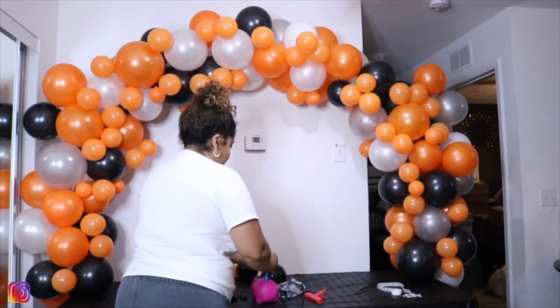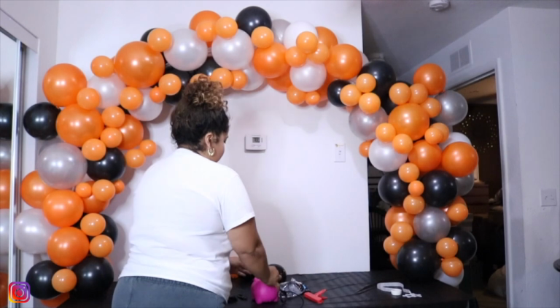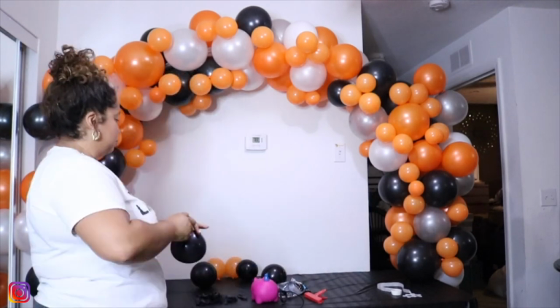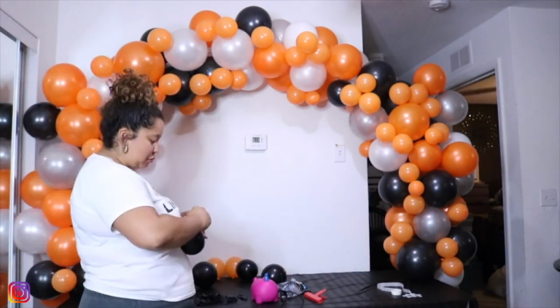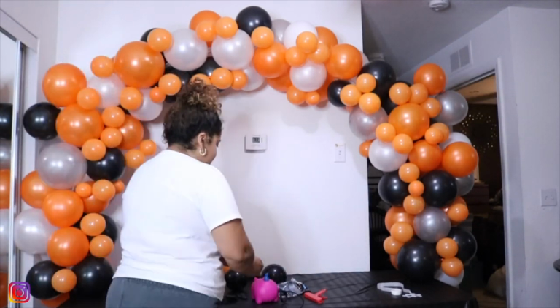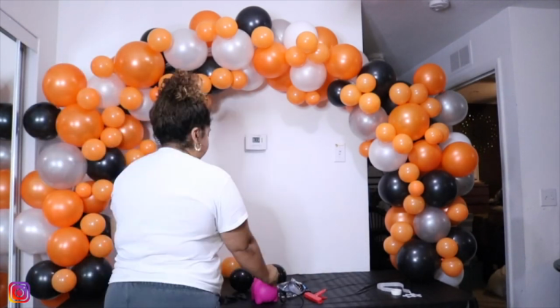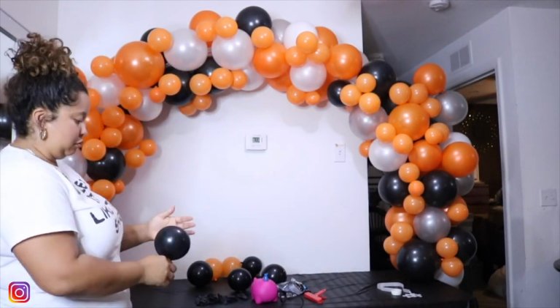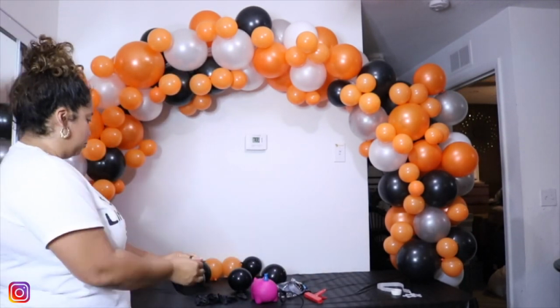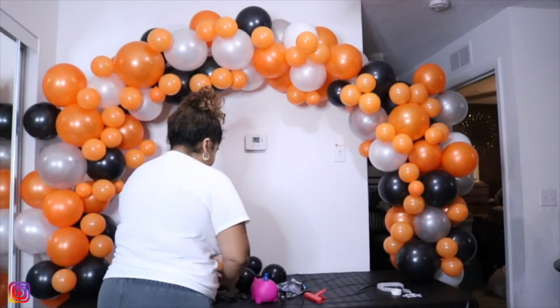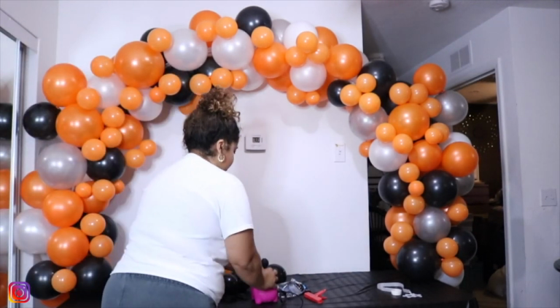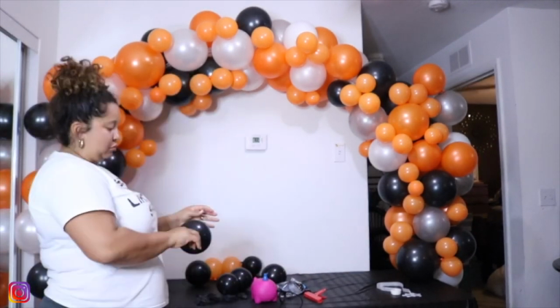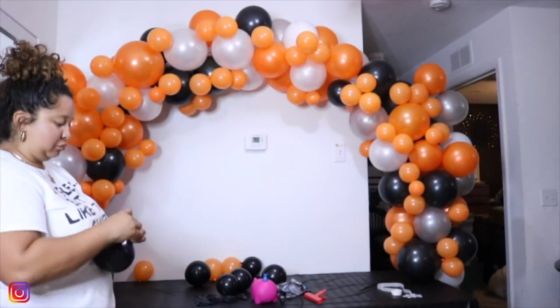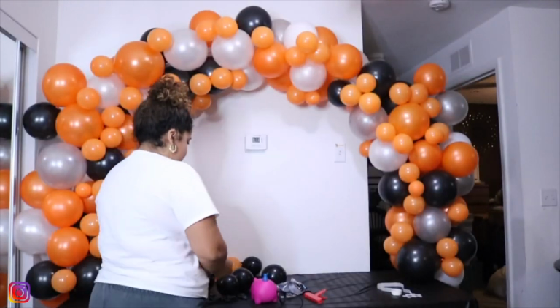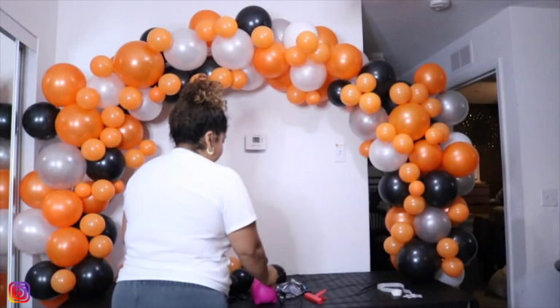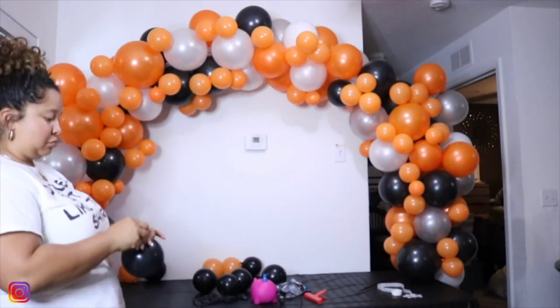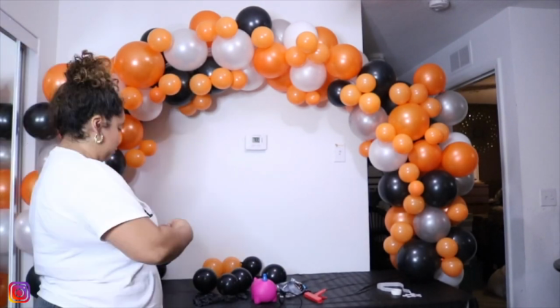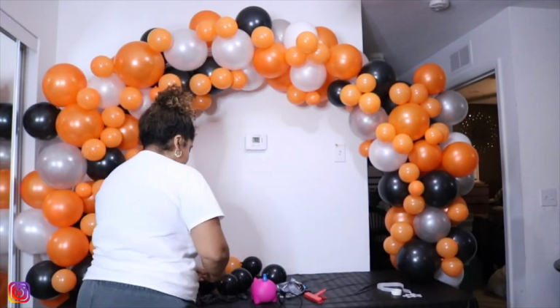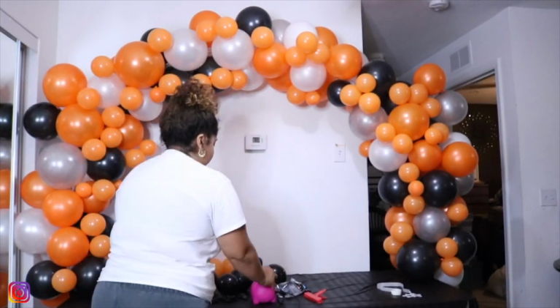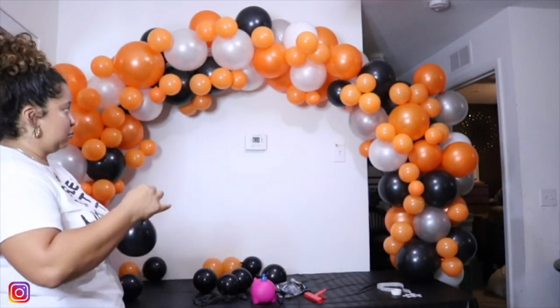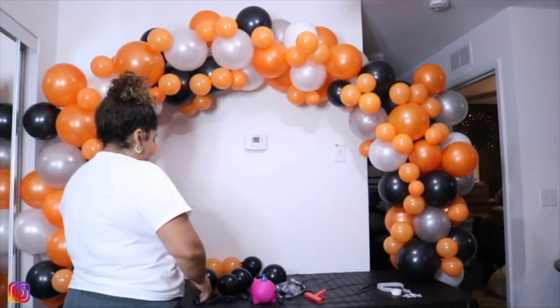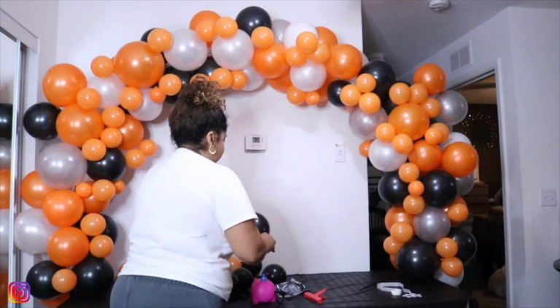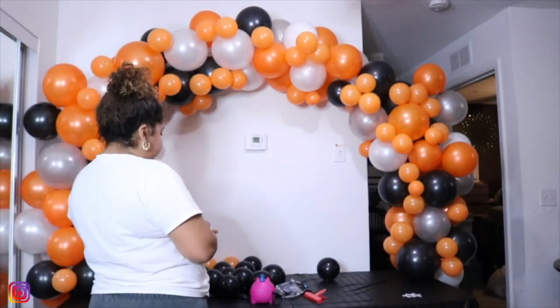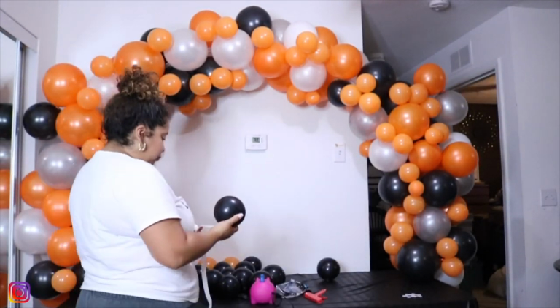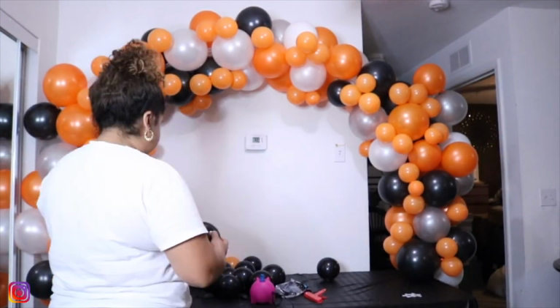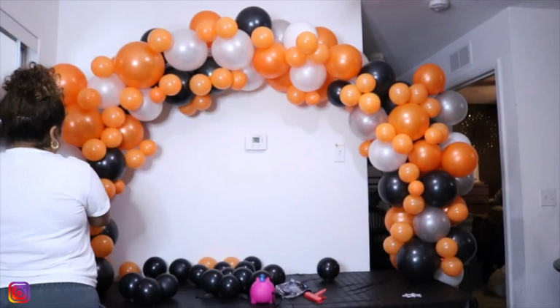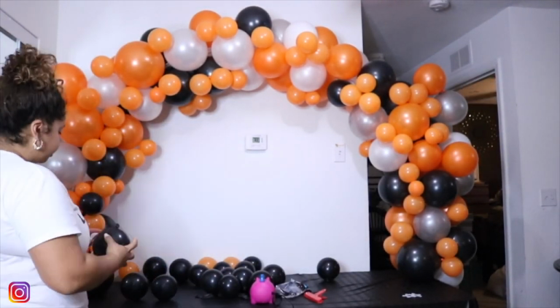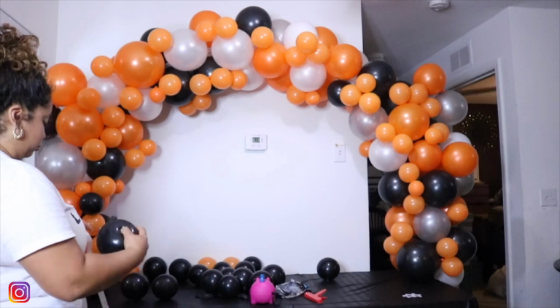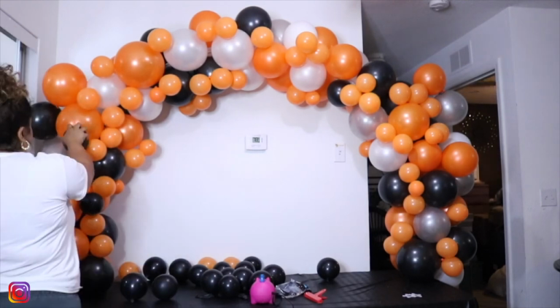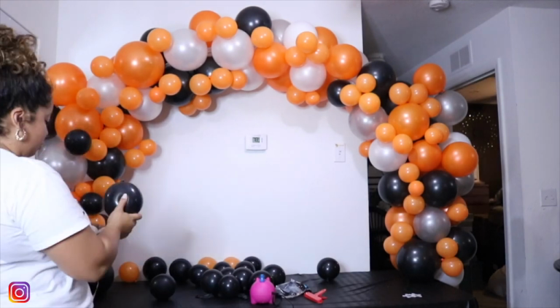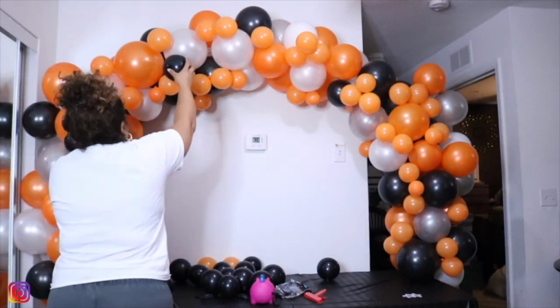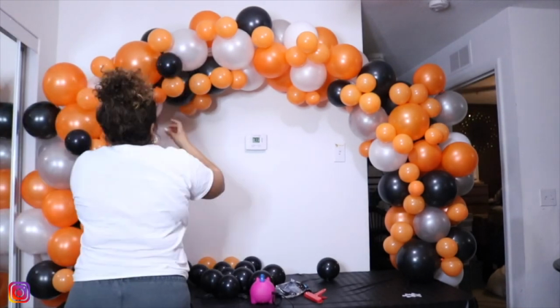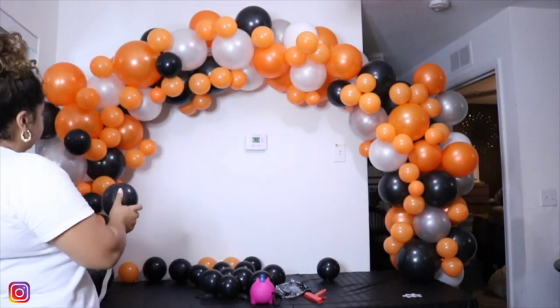Just a reminder that the black balloons are nine-inch balloons and I shrunk them down to five-inch. This only works for nine-inch and below. I wouldn't use a twelve-inch balloon to make it seem like it's a five-inch balloon — it just looks weird.